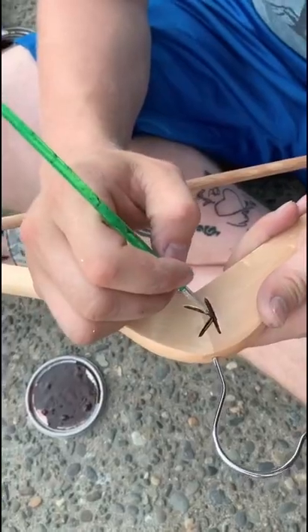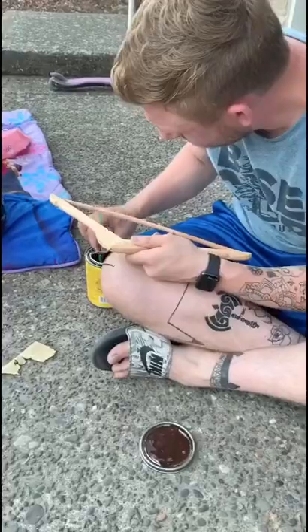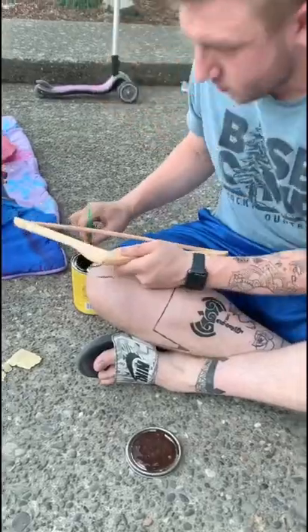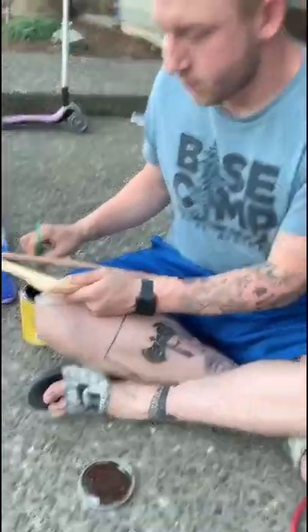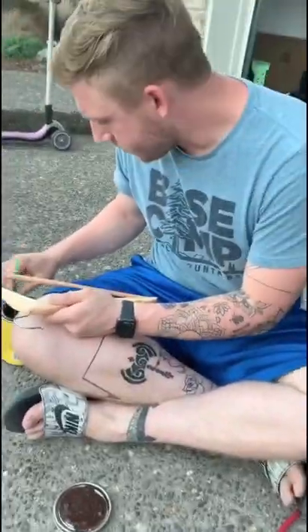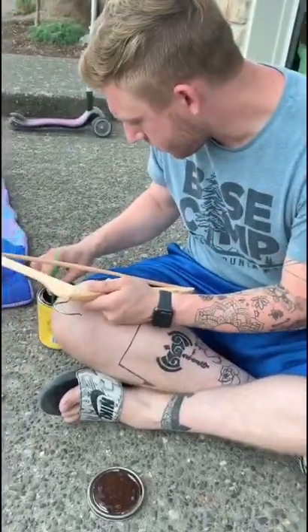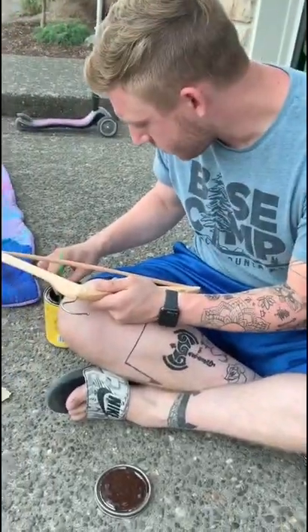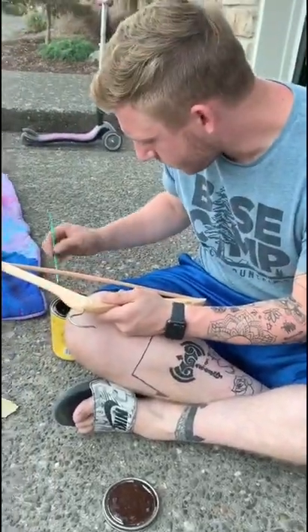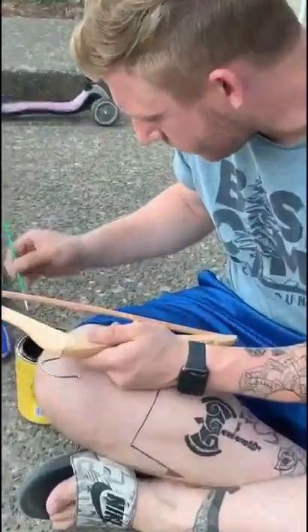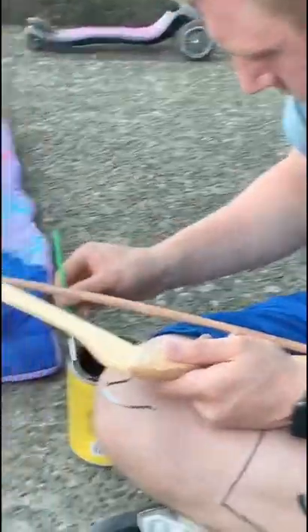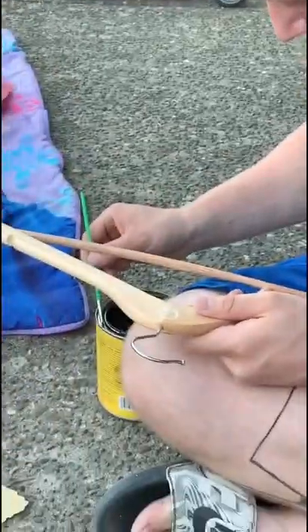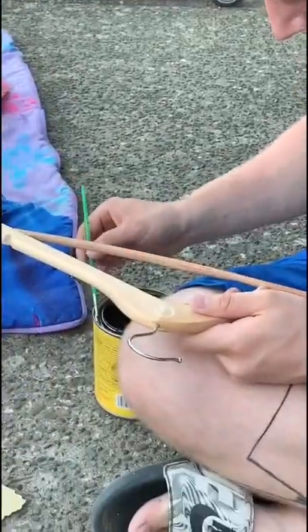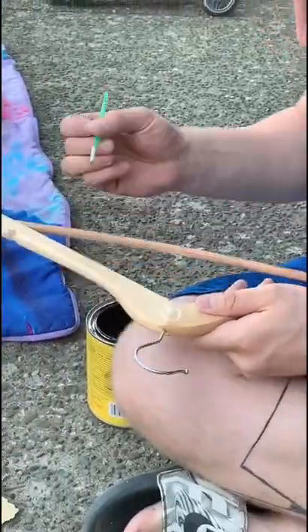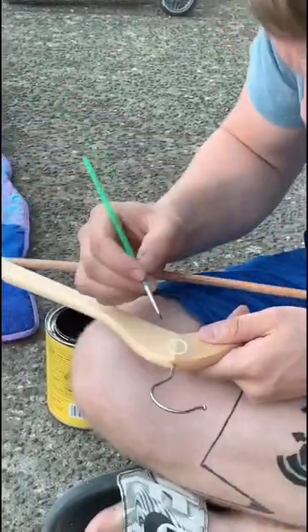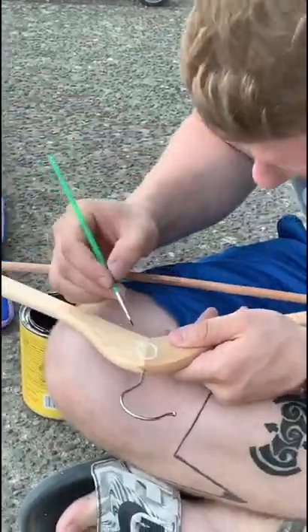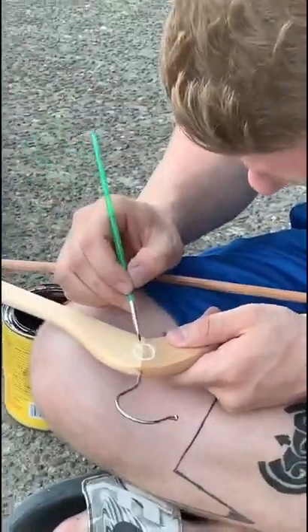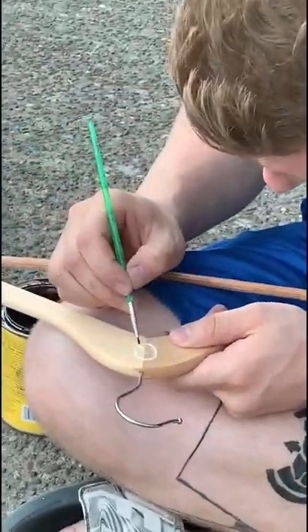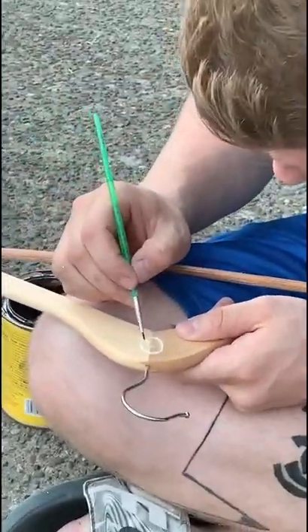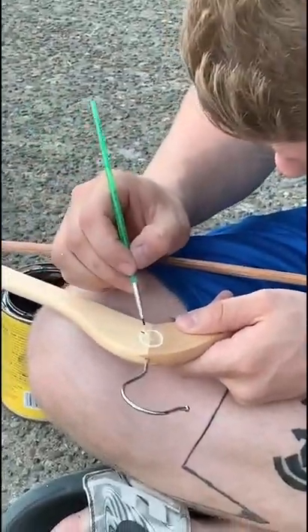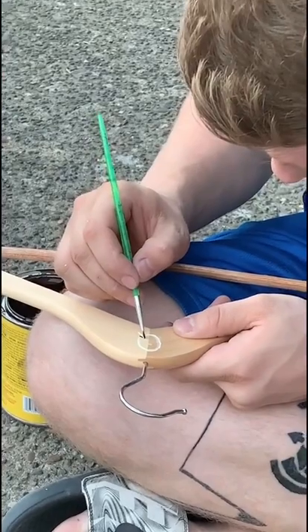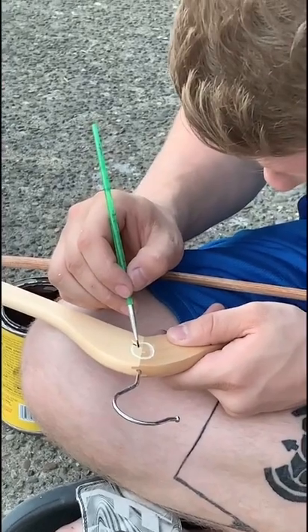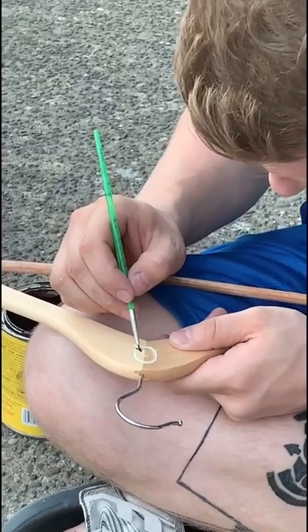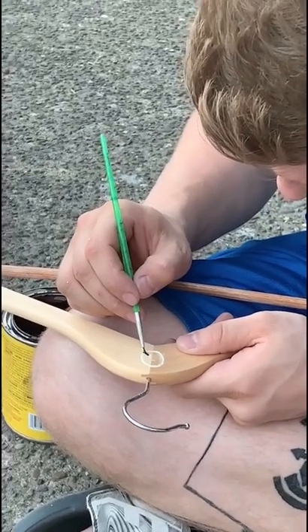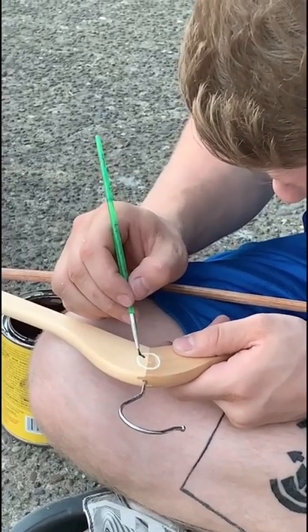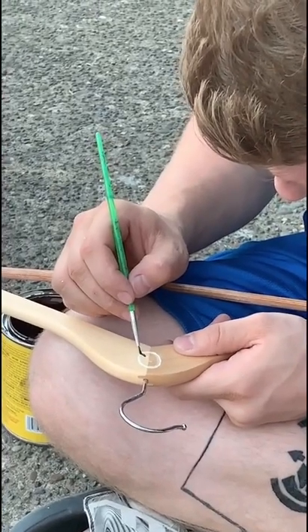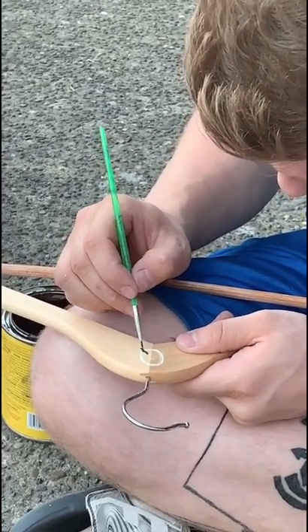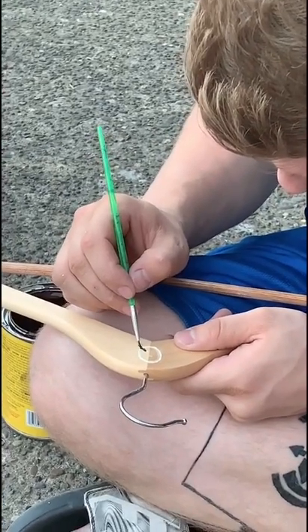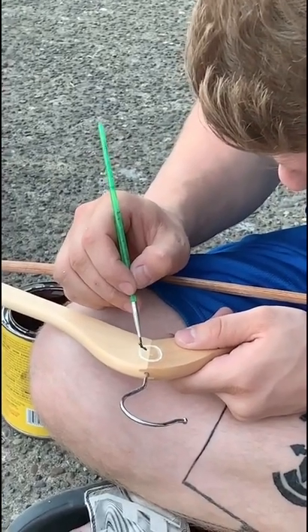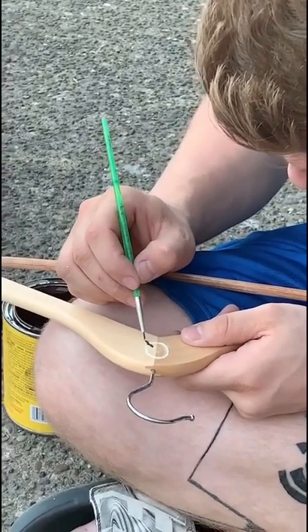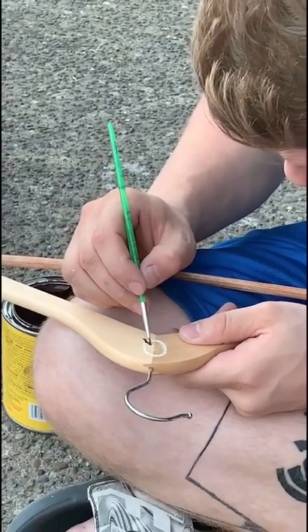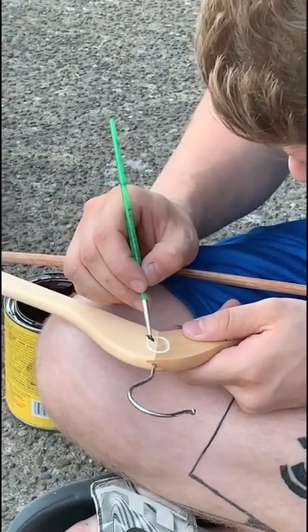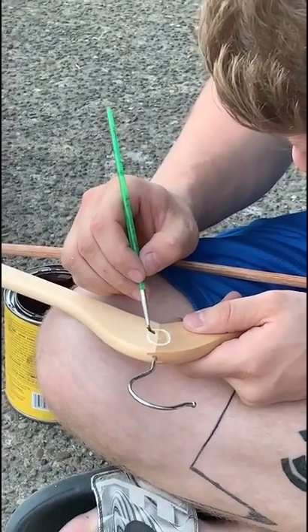As you can see, I'm using stain — it was actually a gel stain. What was nice was there was already a clear coat on the hanger, so I'd just wipe off the excess stain.